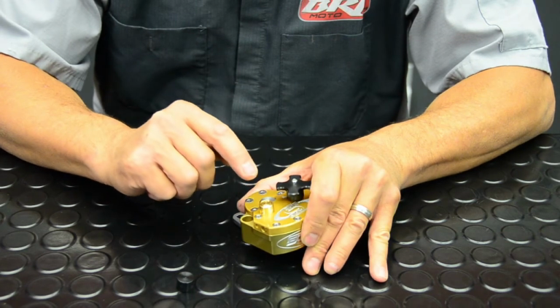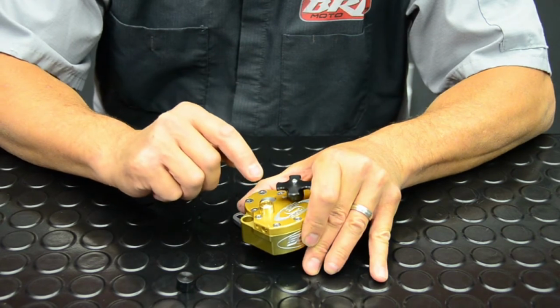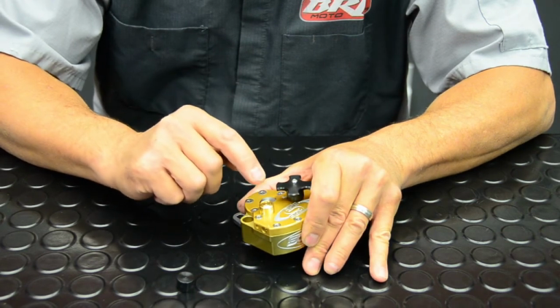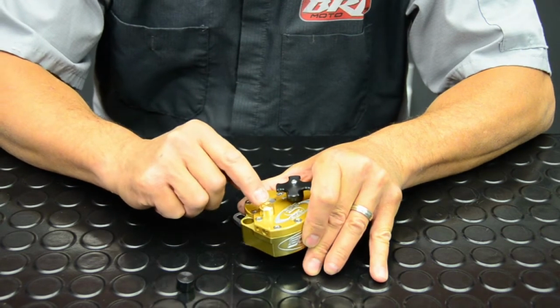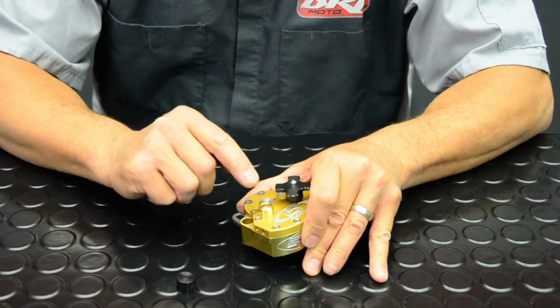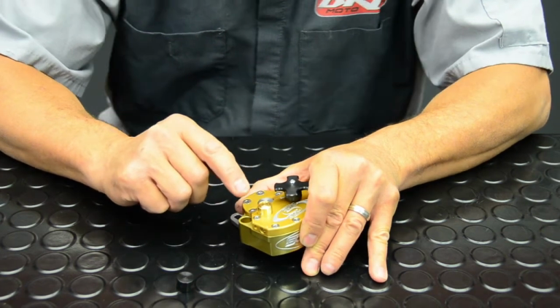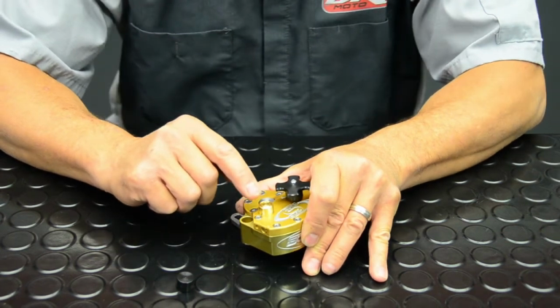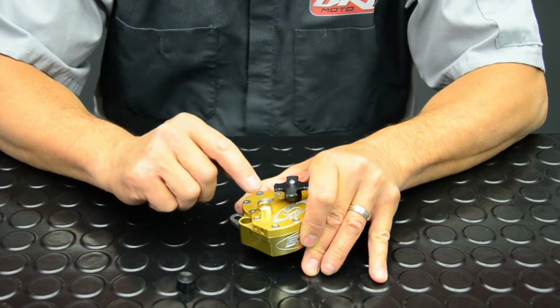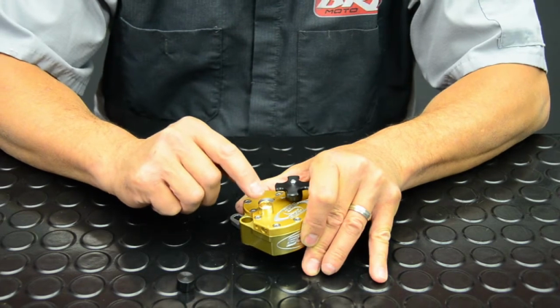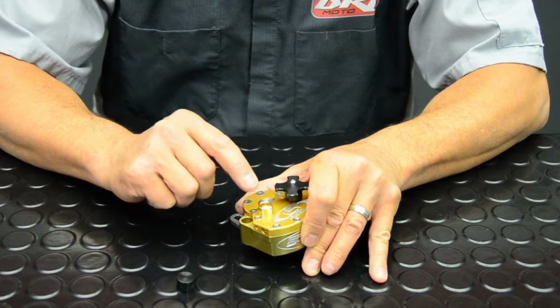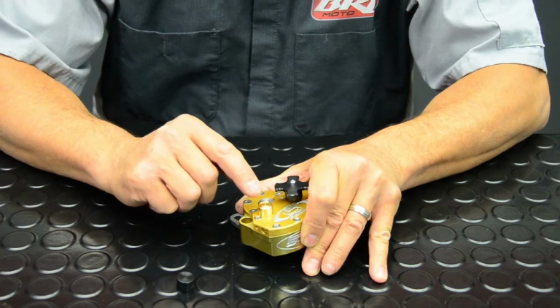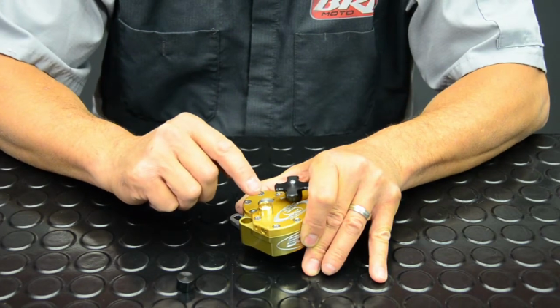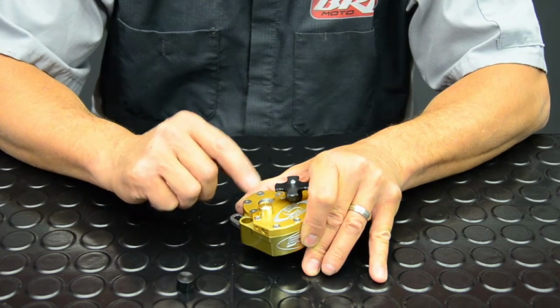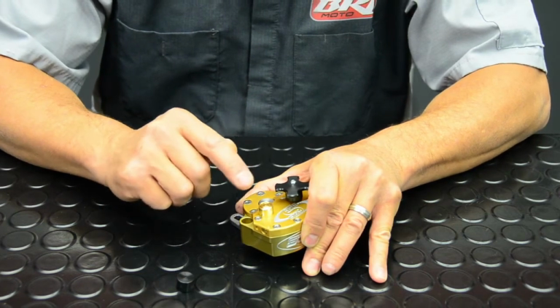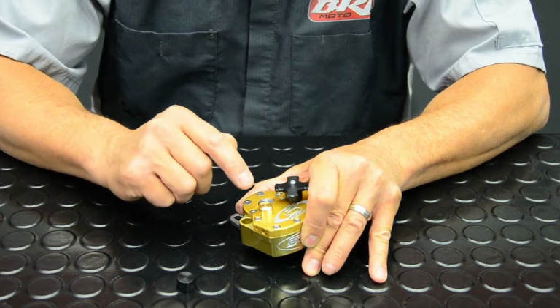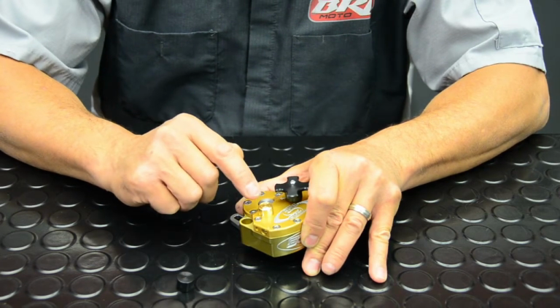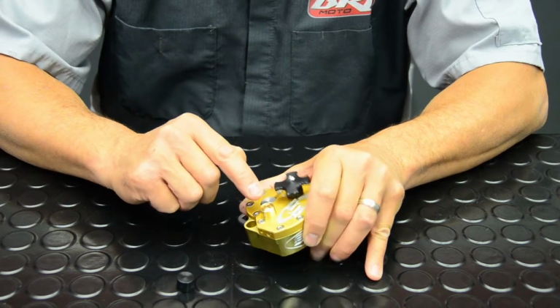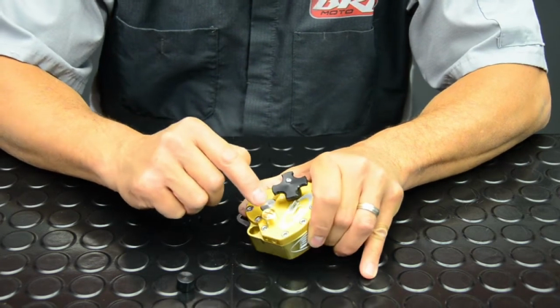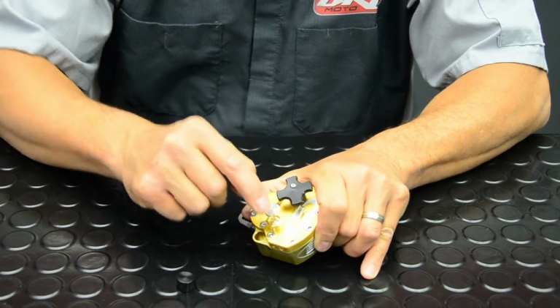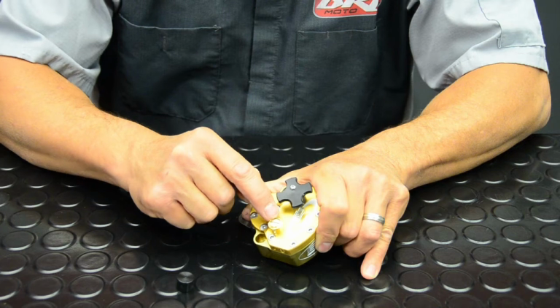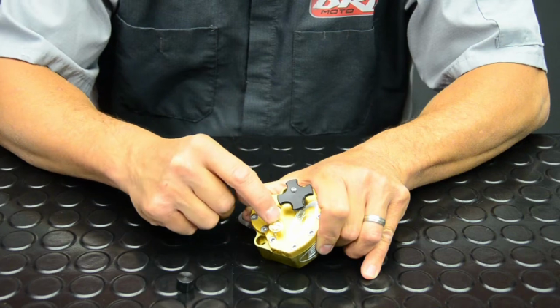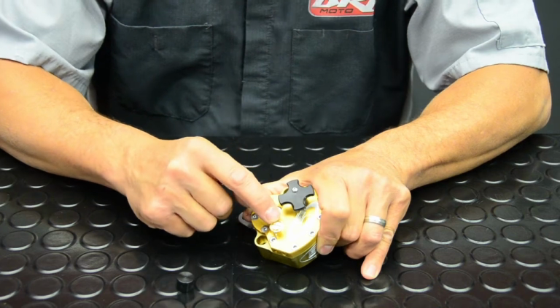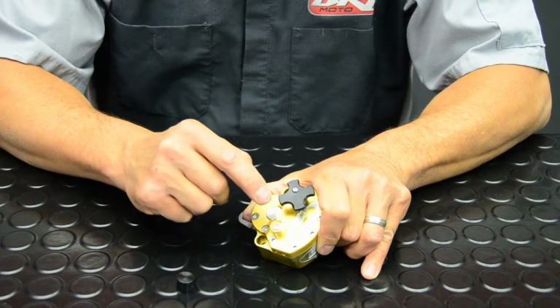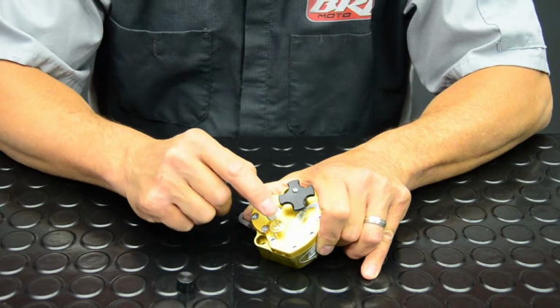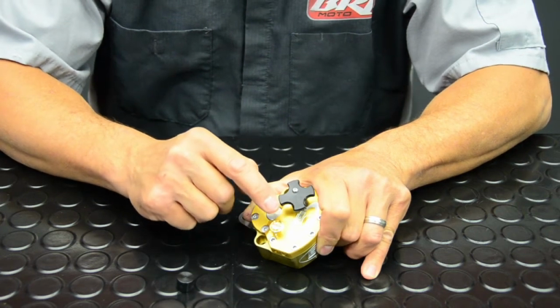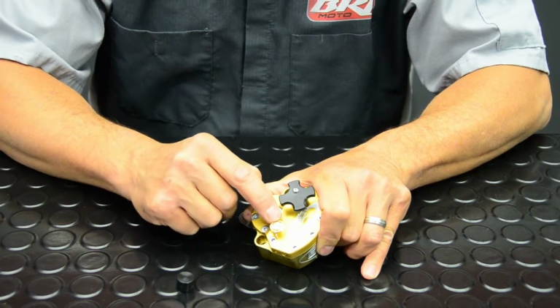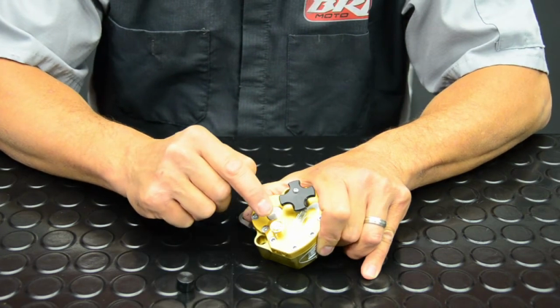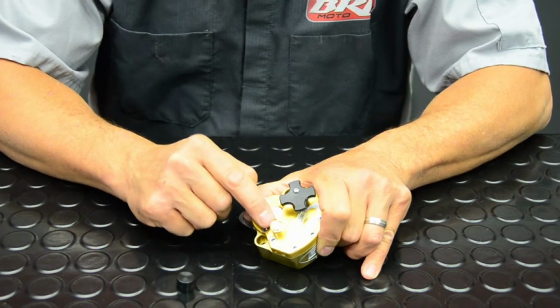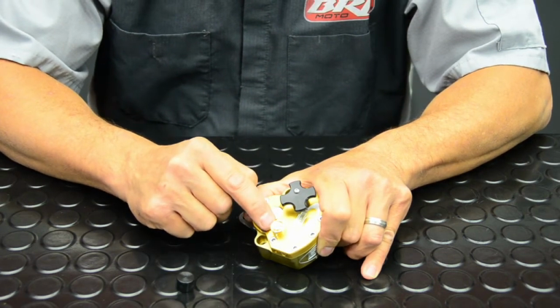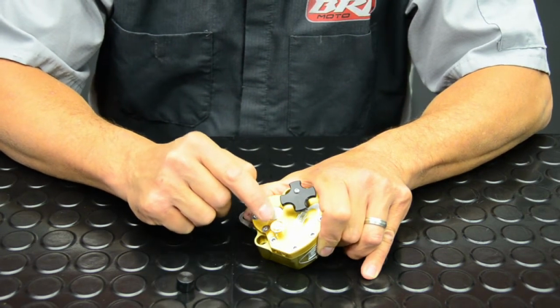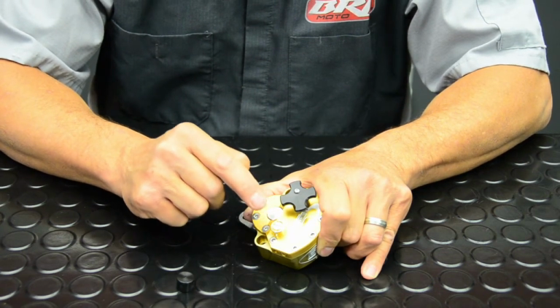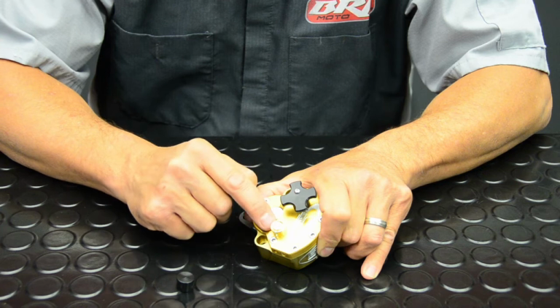The Scott stabilizer comes set at one turn from full hard — one turn out counter clockwise. That is if it has one dot. There are some units that have no dots and you set the high speed at one and a half turns out.